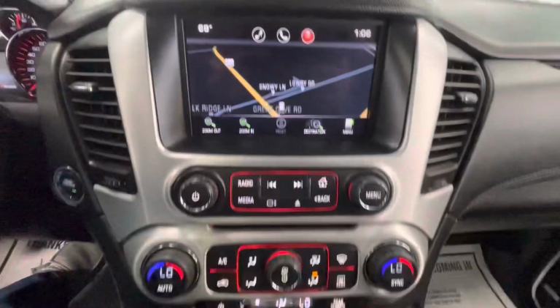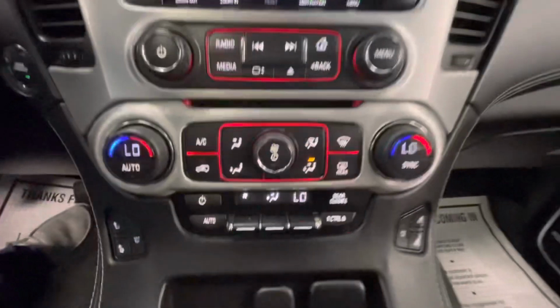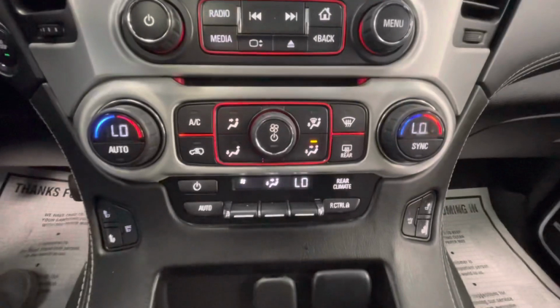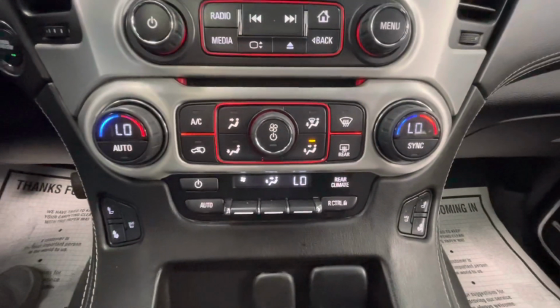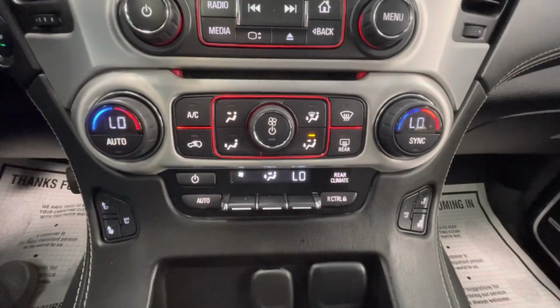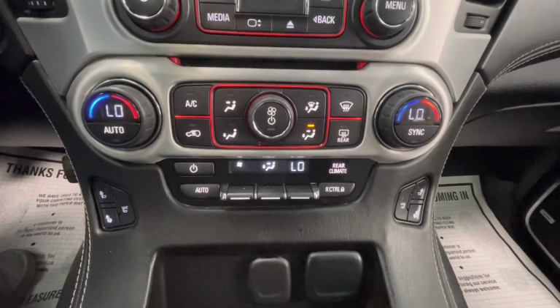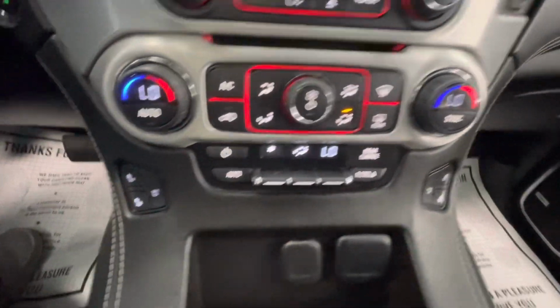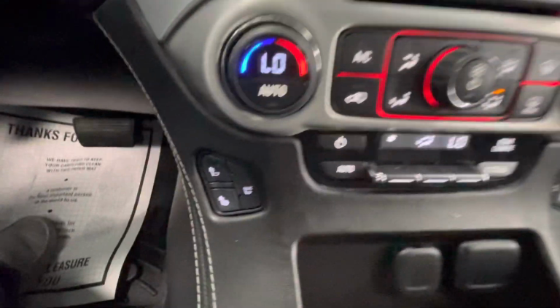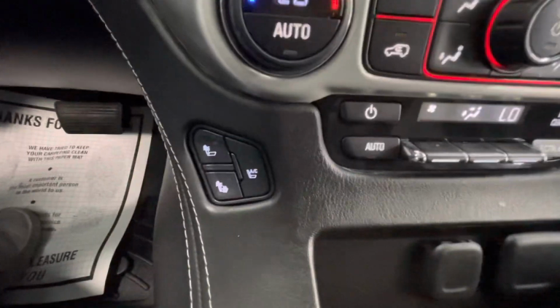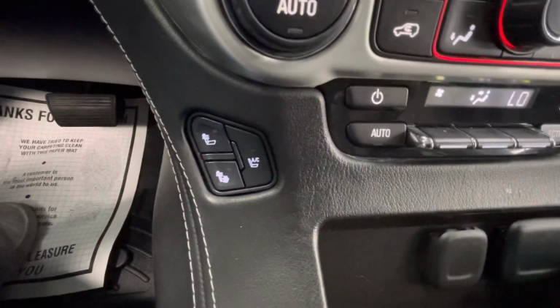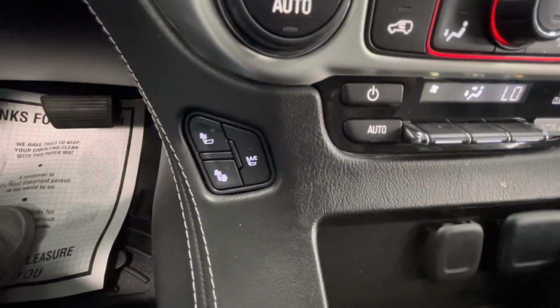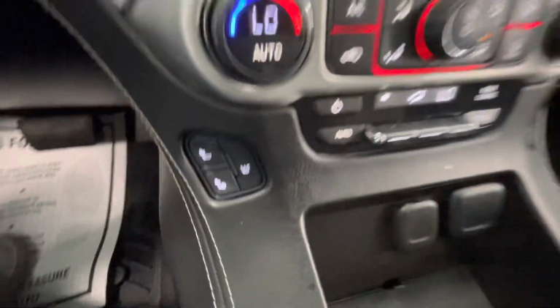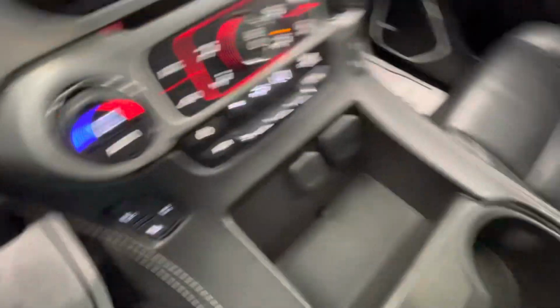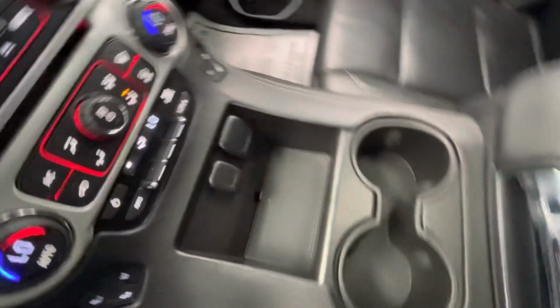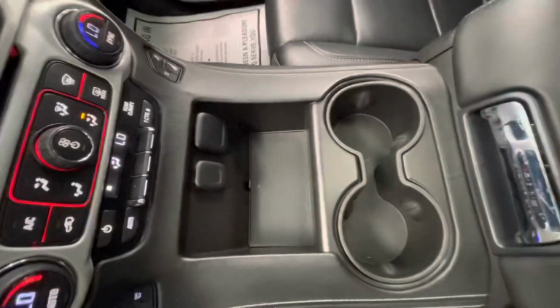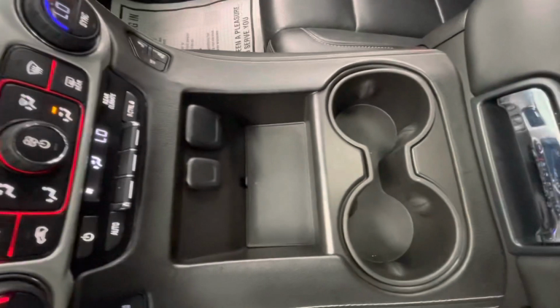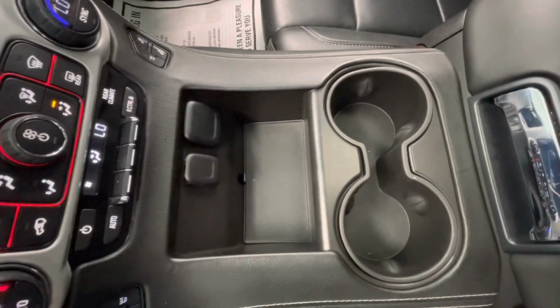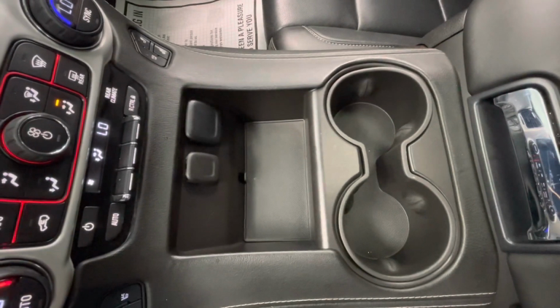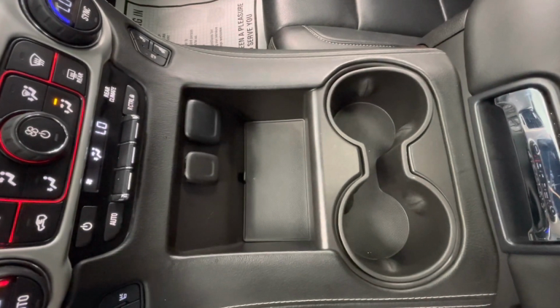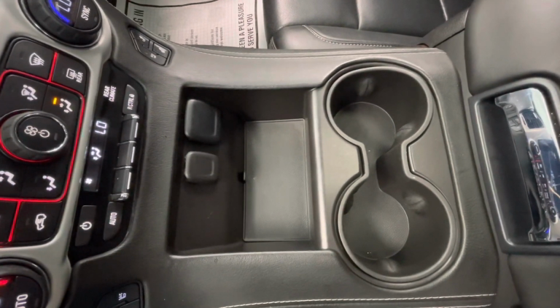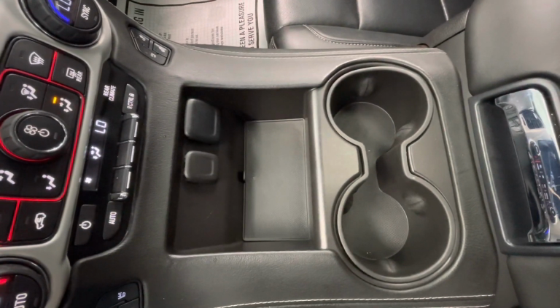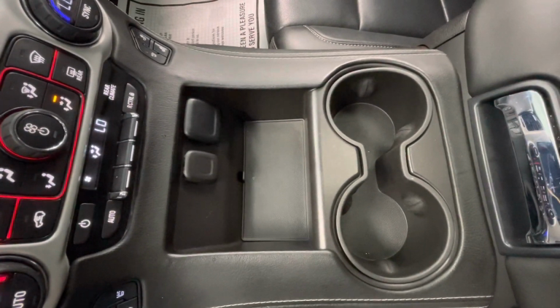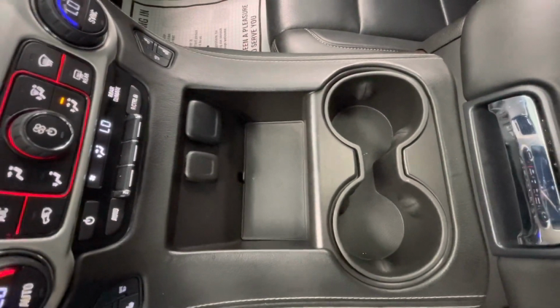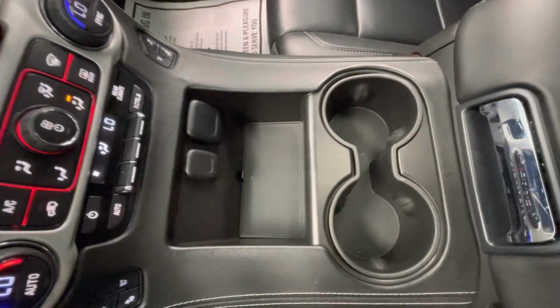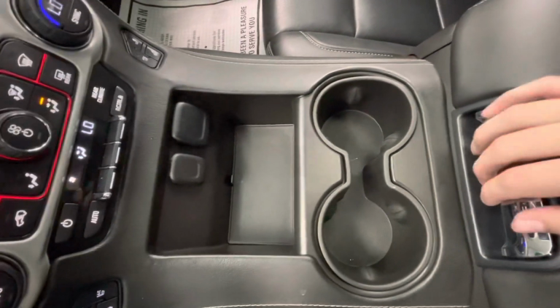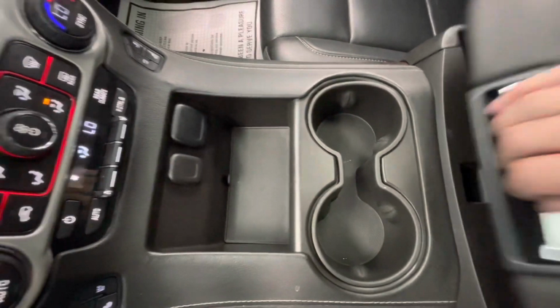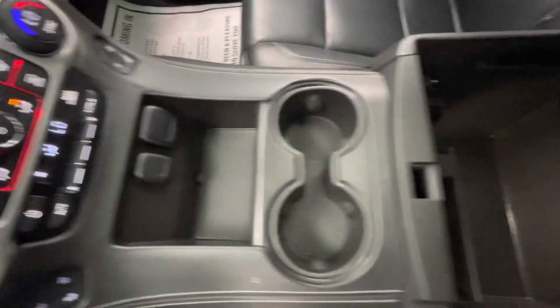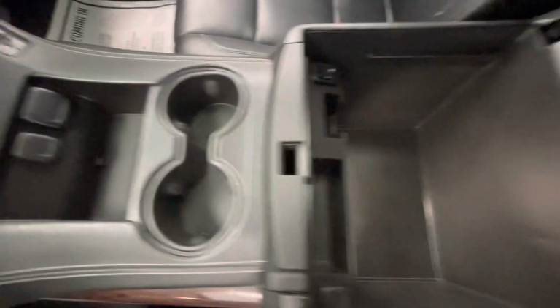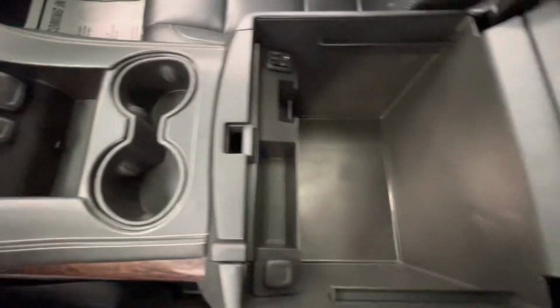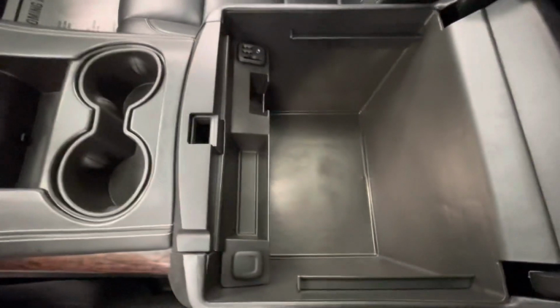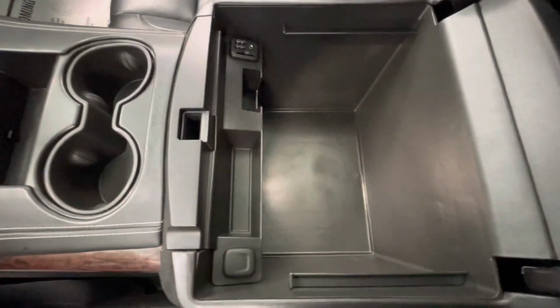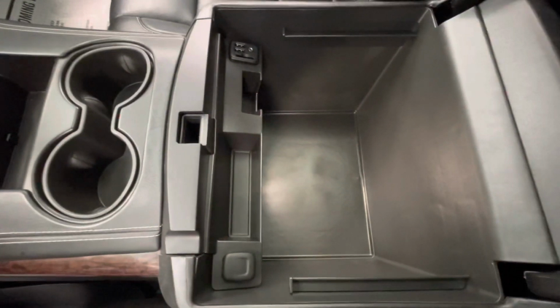You will also have your climate control options here in the center as well as your heated and cooled seats. You will have a storage area with a 12-volt plug-in and two USB plug-ins, two cup holders, and a large center console.